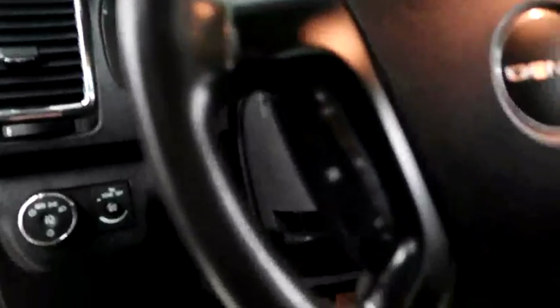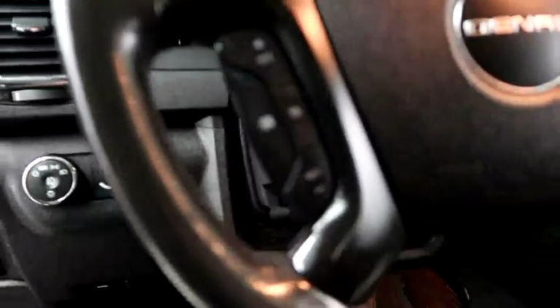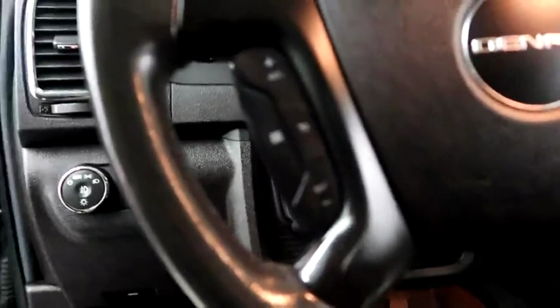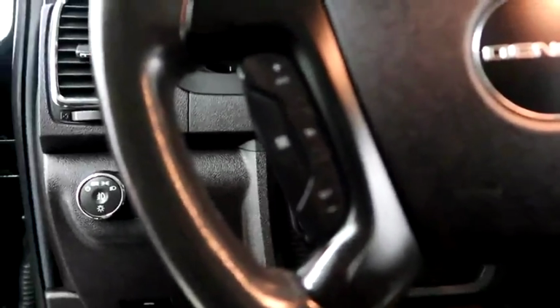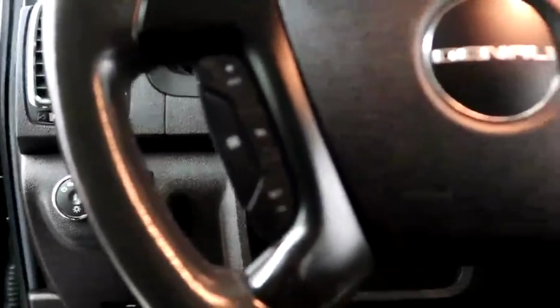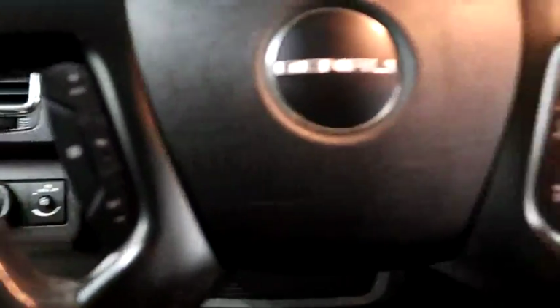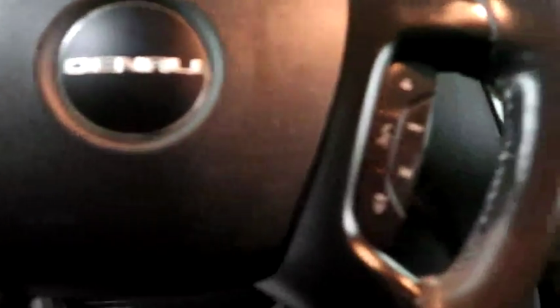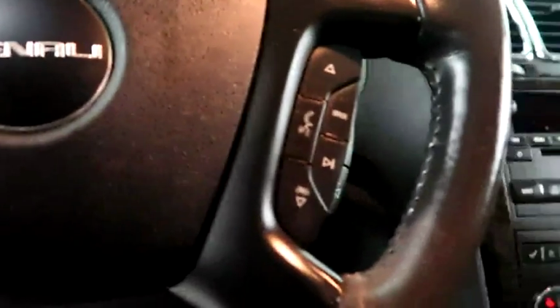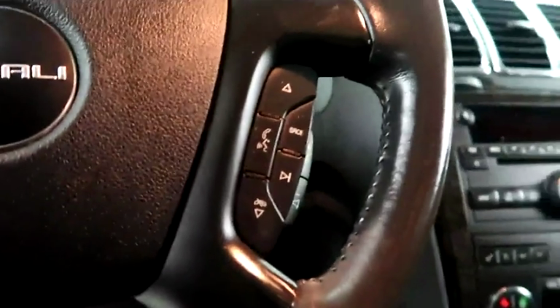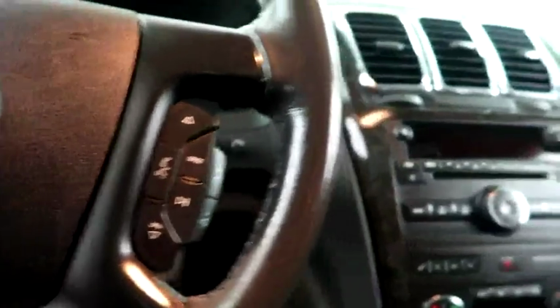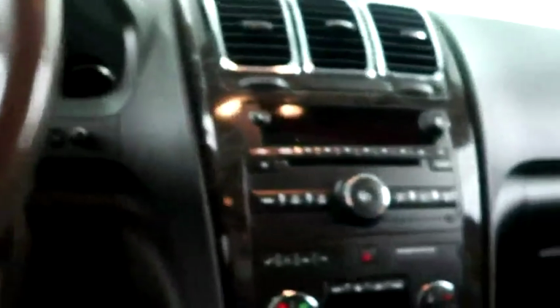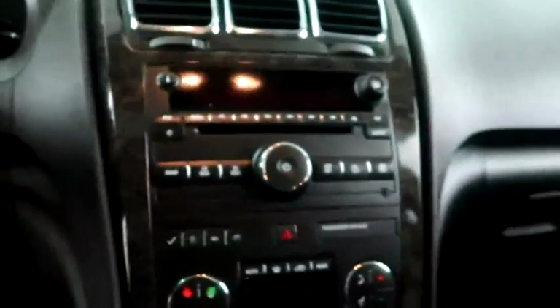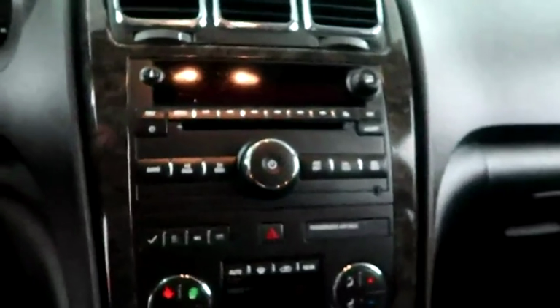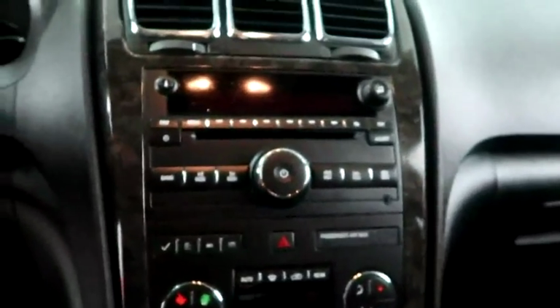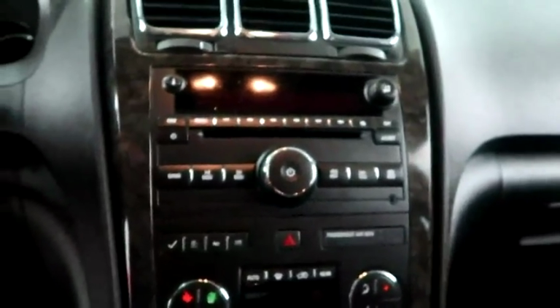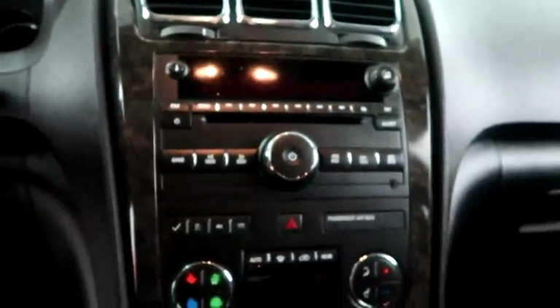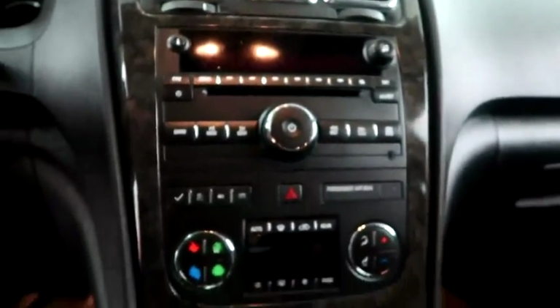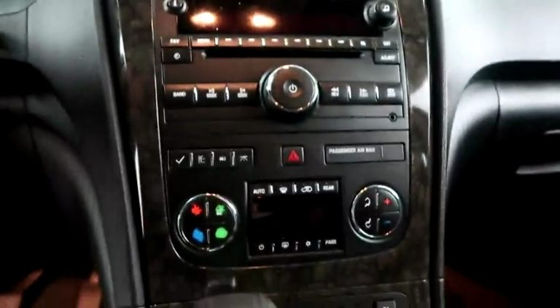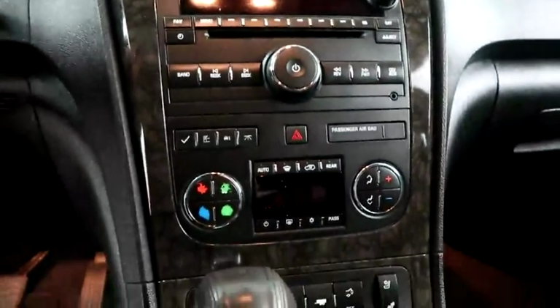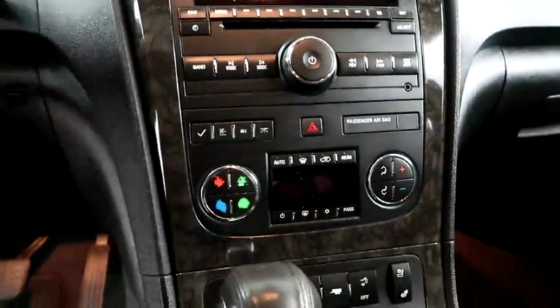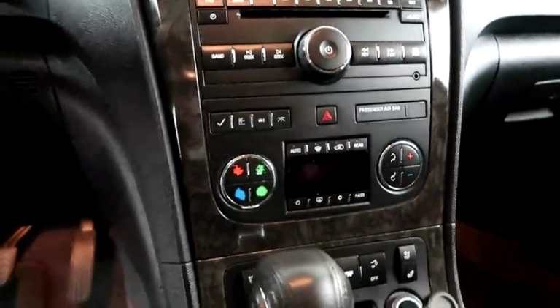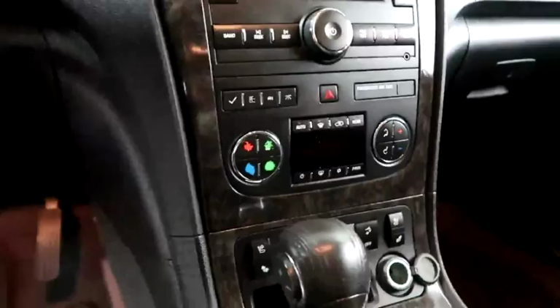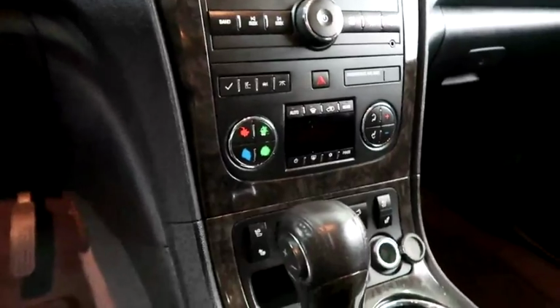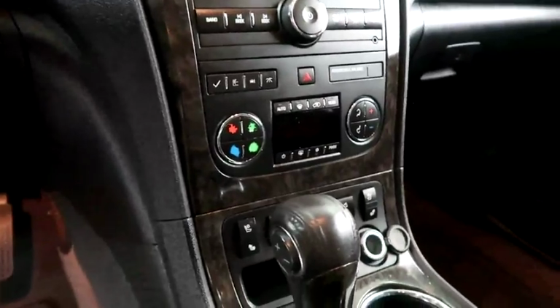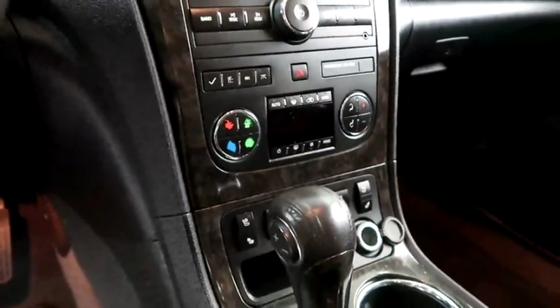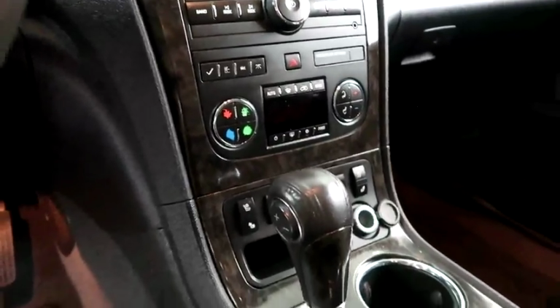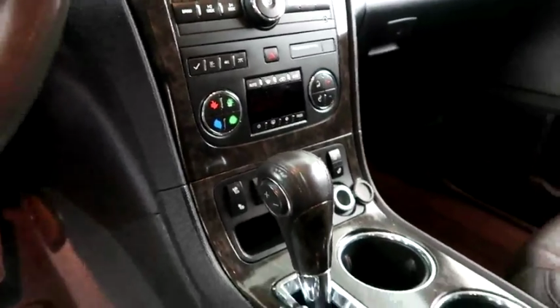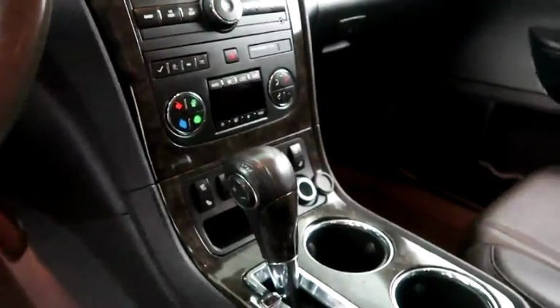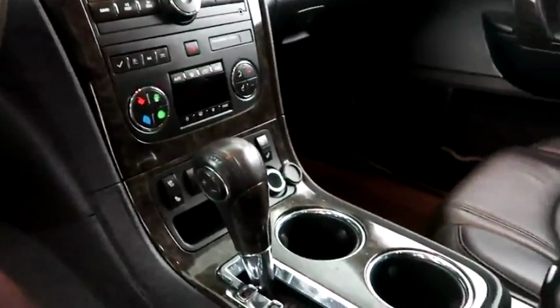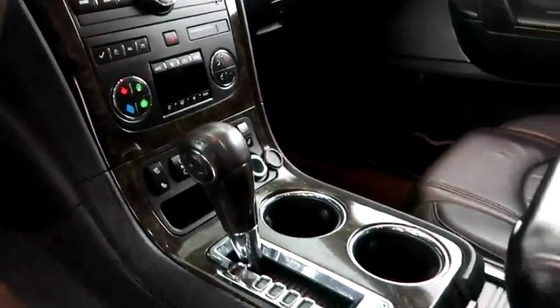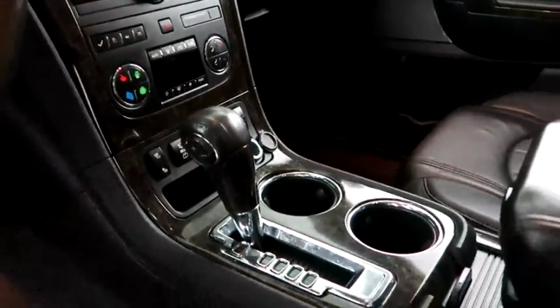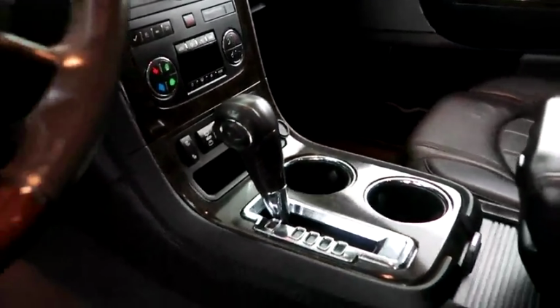Inside you have cruise, audio, and Bluetooth controls. Full stereo that includes a CD player and auxiliary input. Dual climate control as well as dual heated and cooled seats, and your automatic transmission is here.